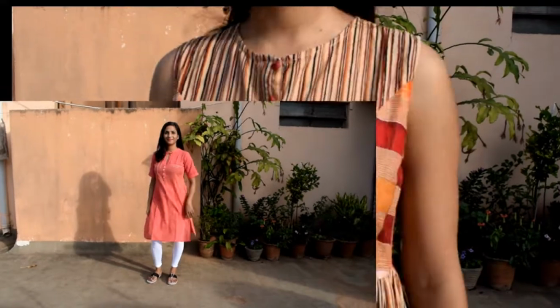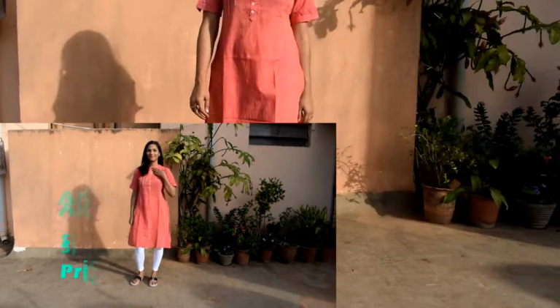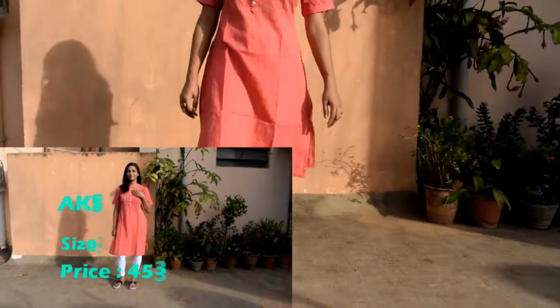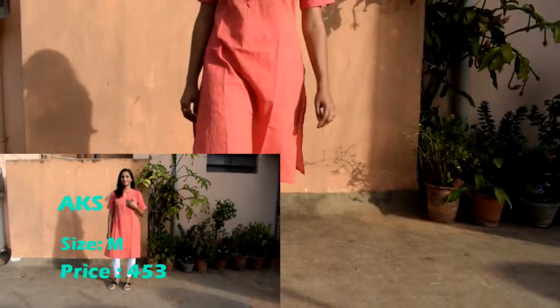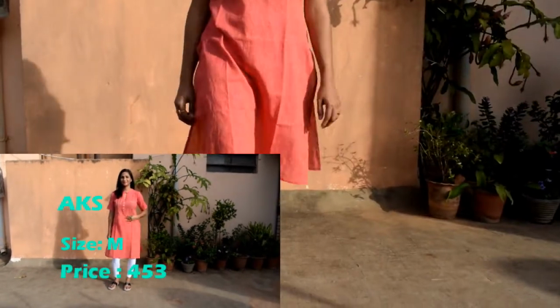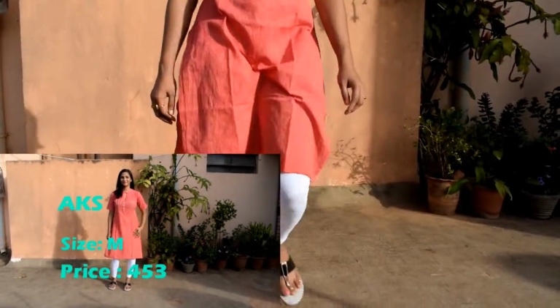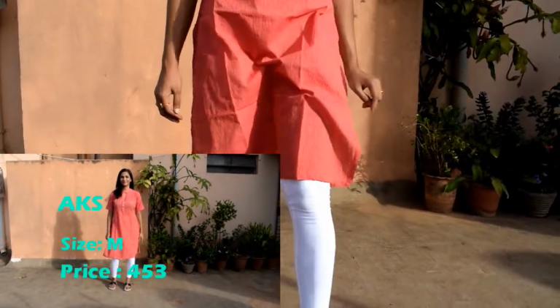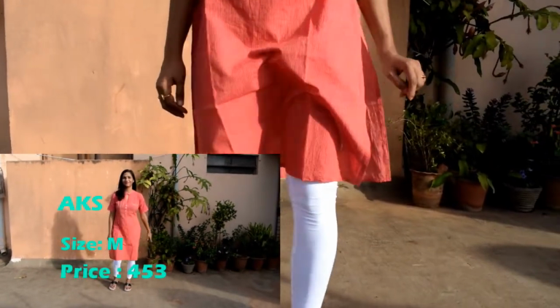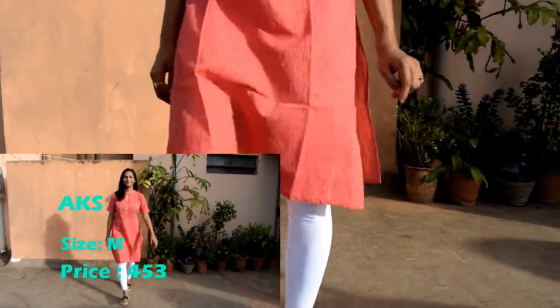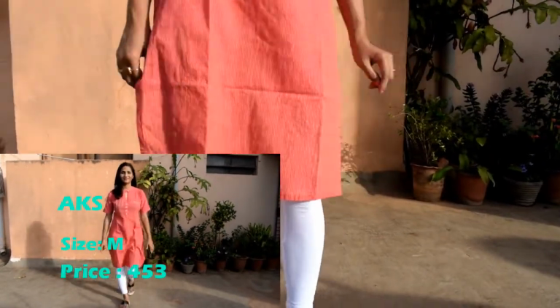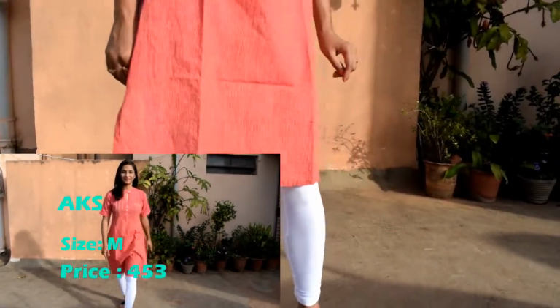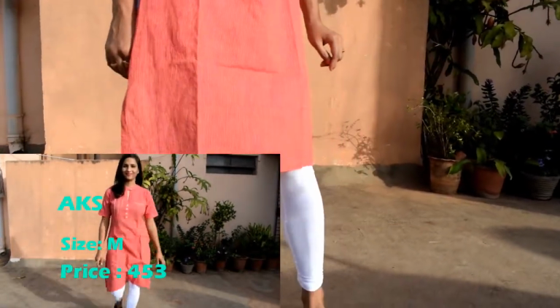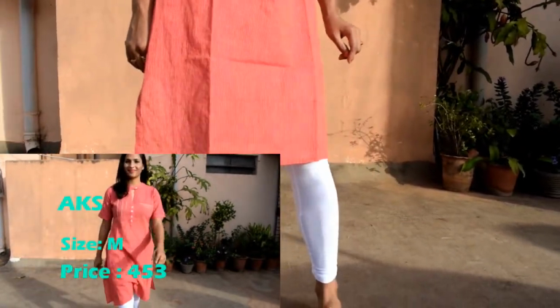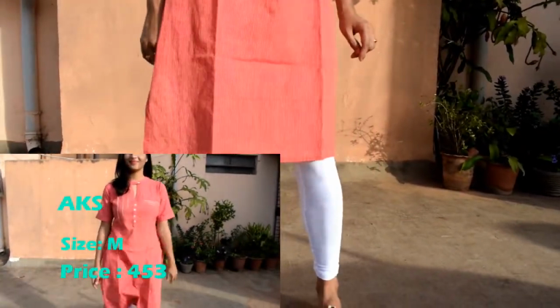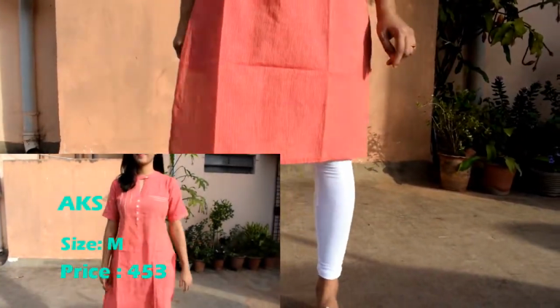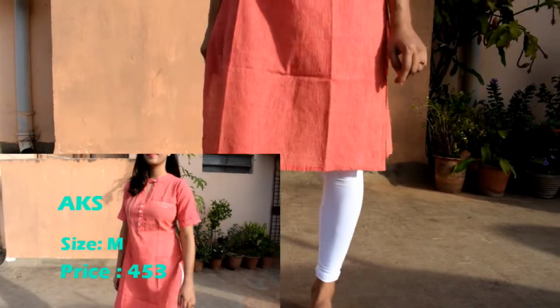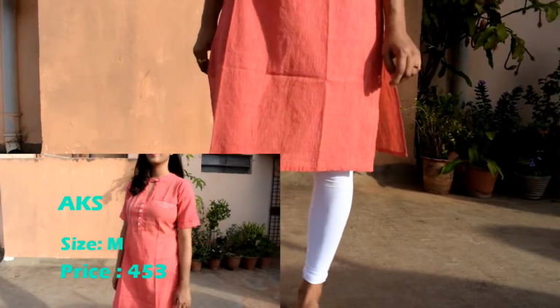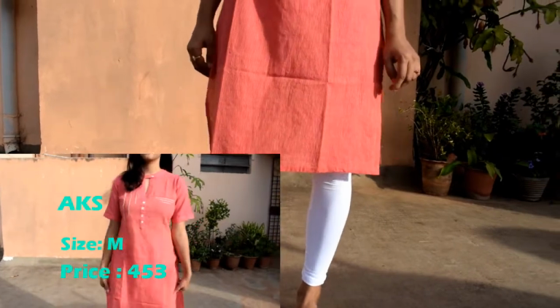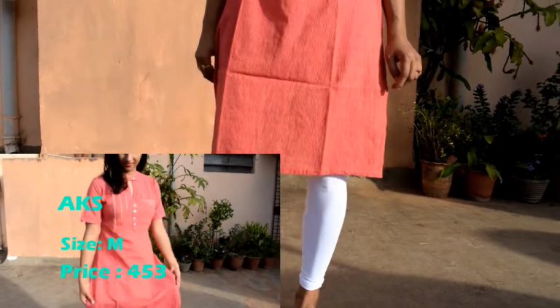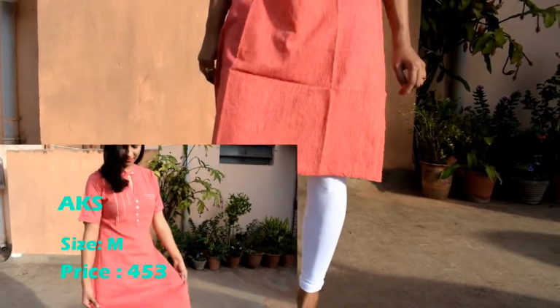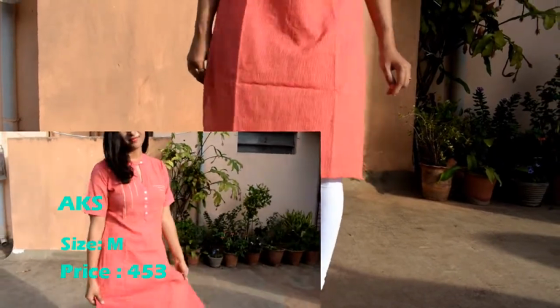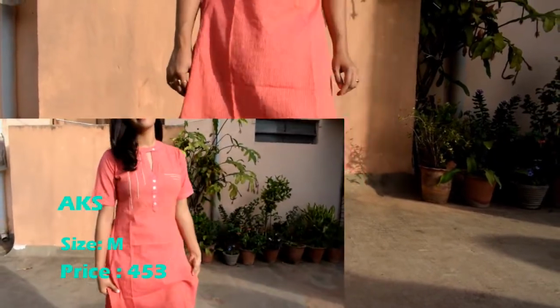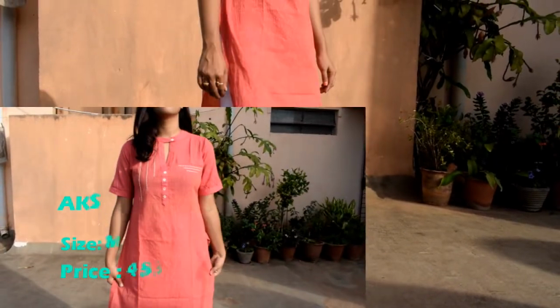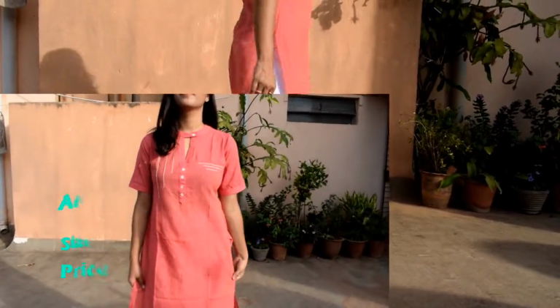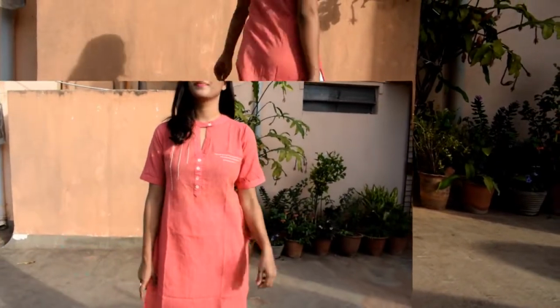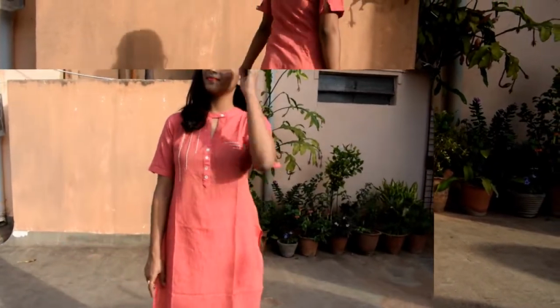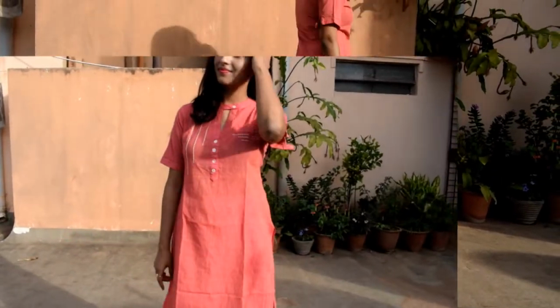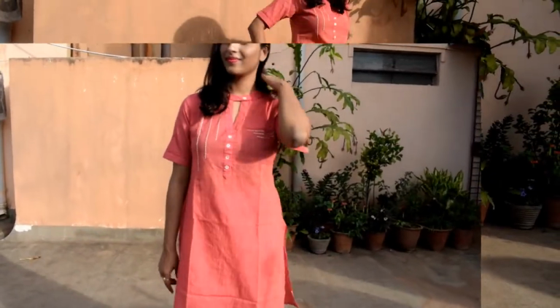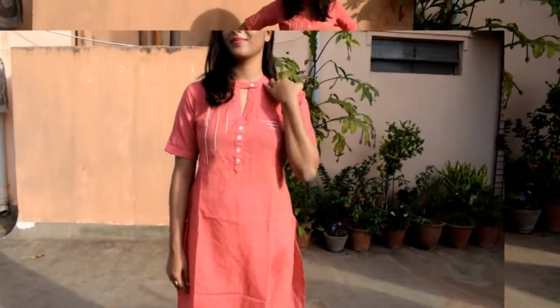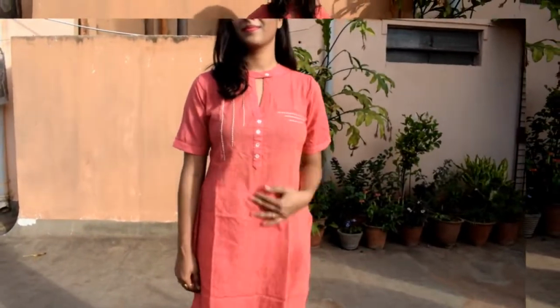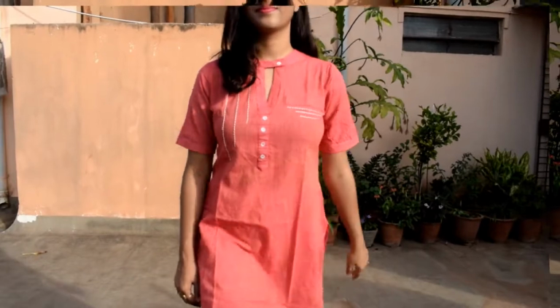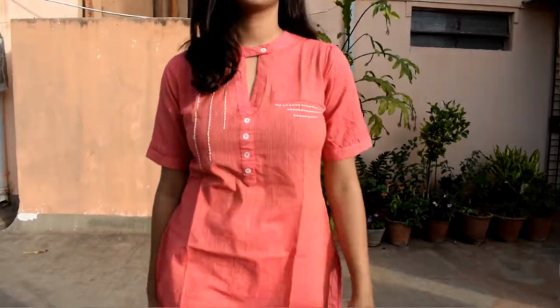Next one is a red and white design straight kurta. Material is cotton, so it's good for summer. I love the neck design and pattern. You can wear flats to complete your look.